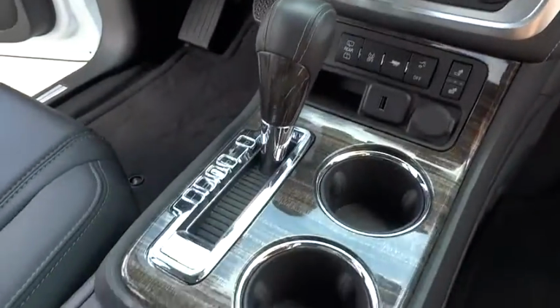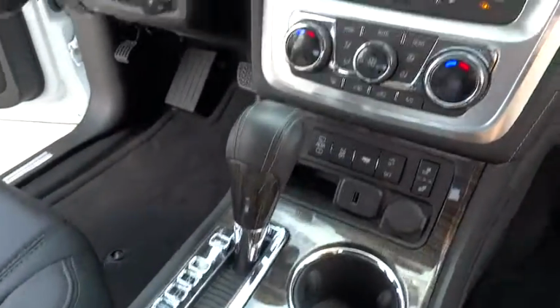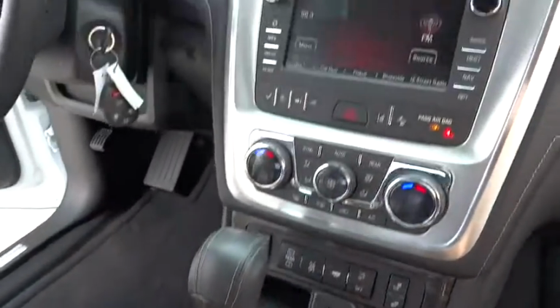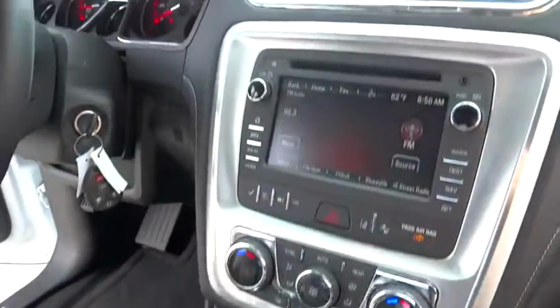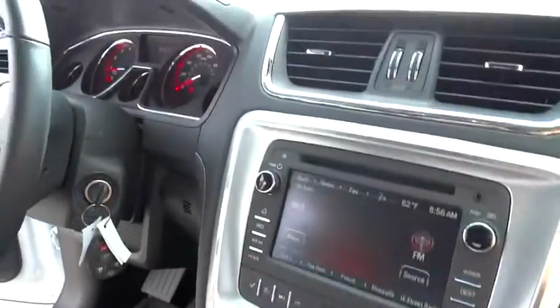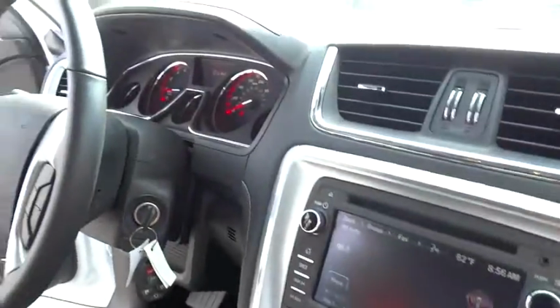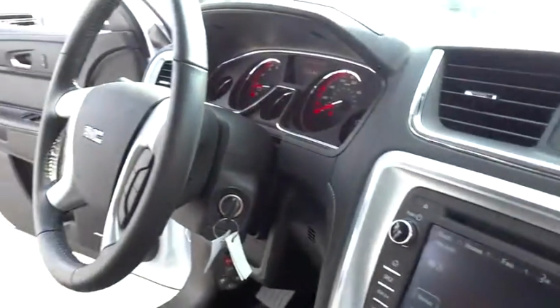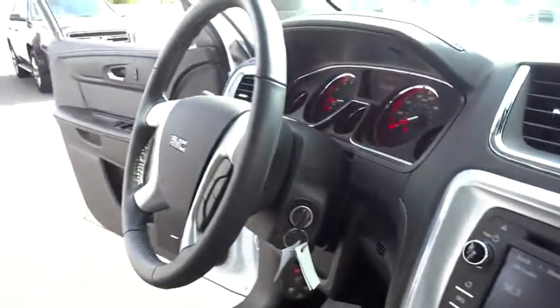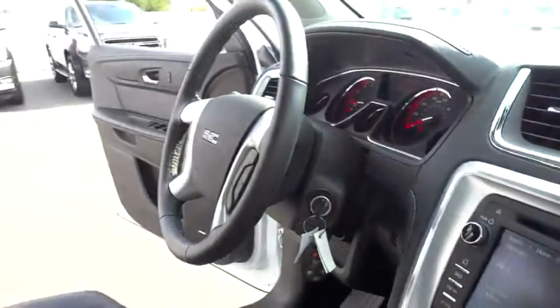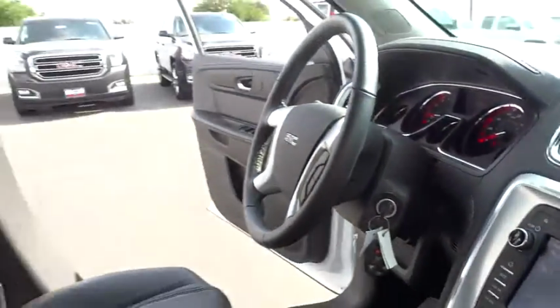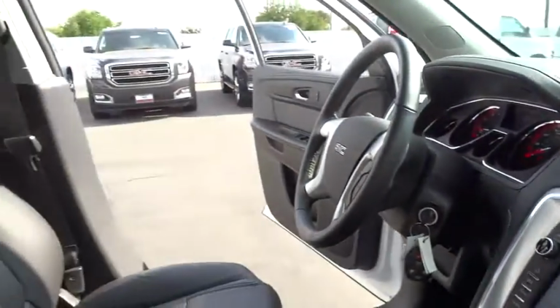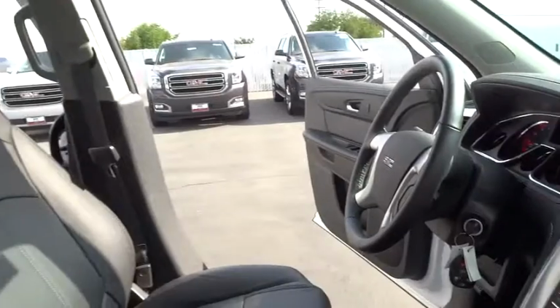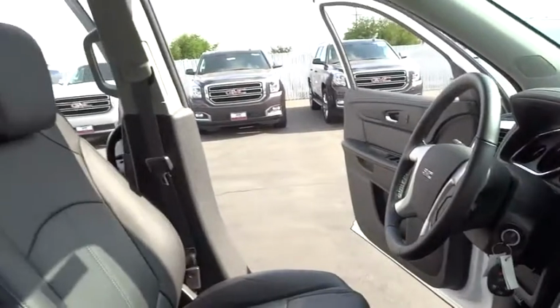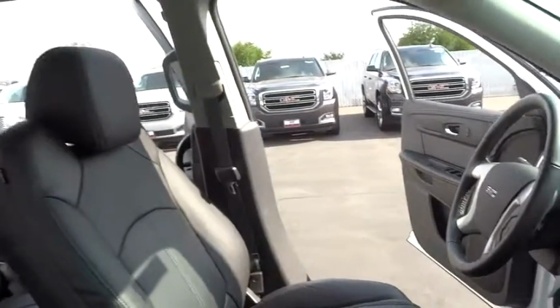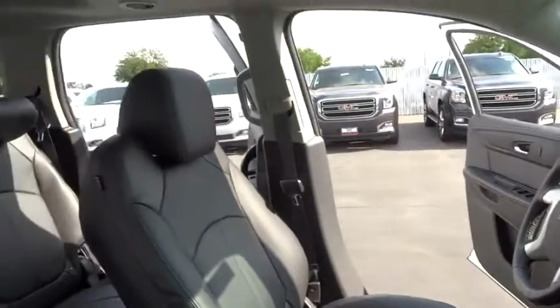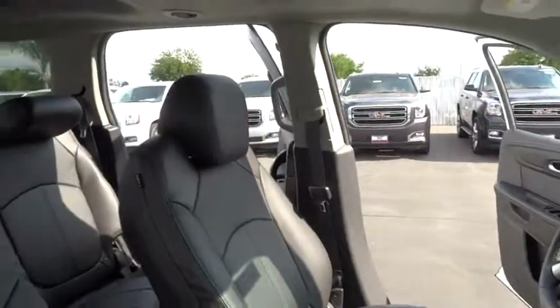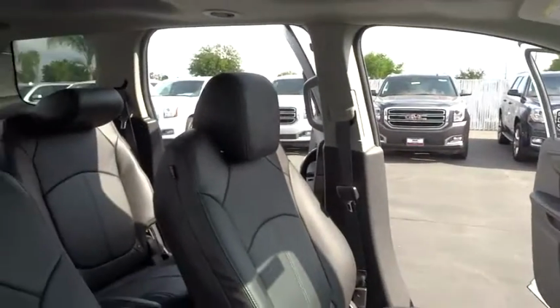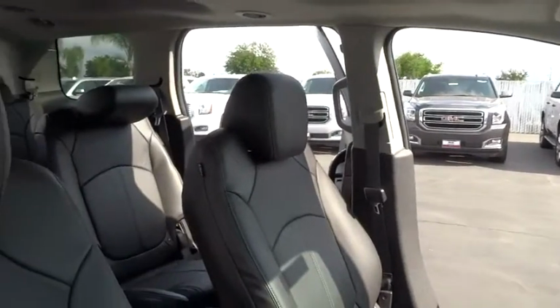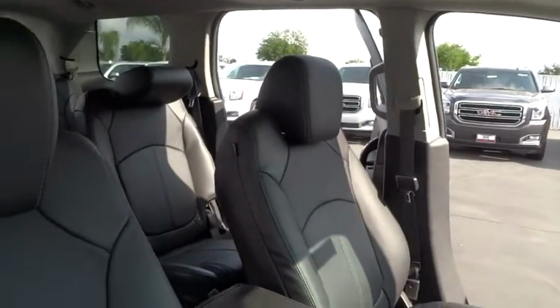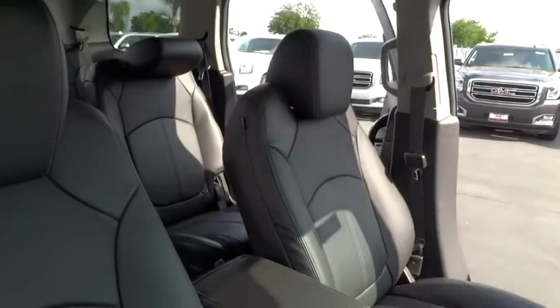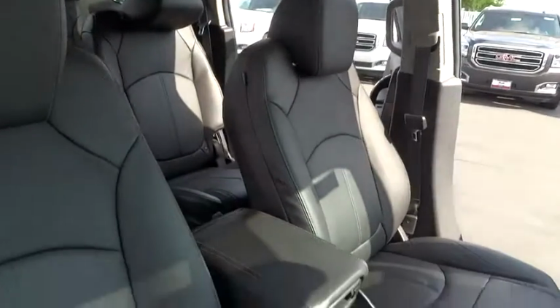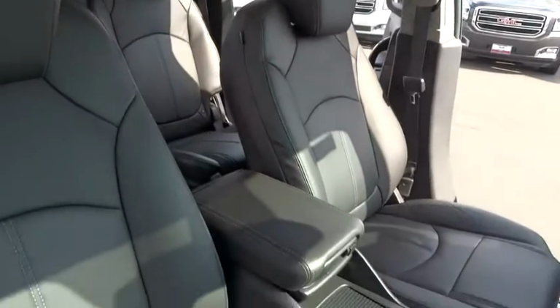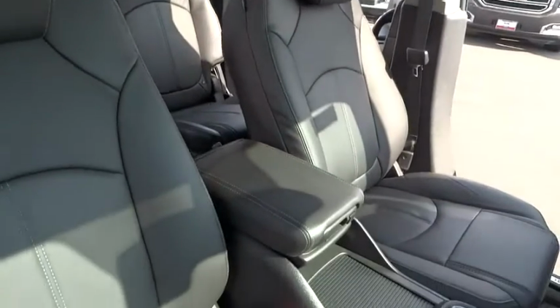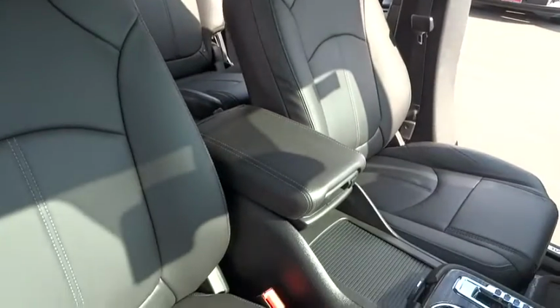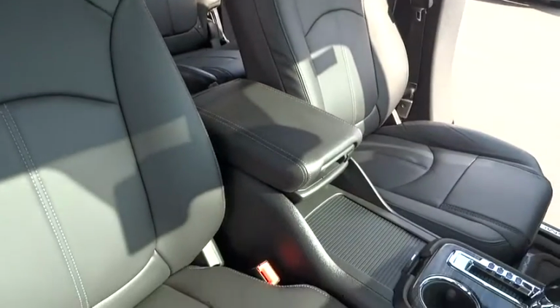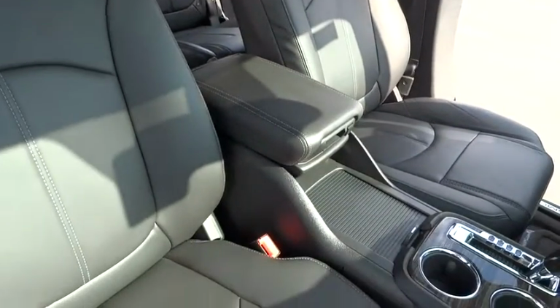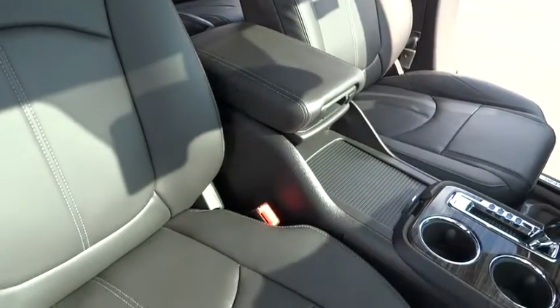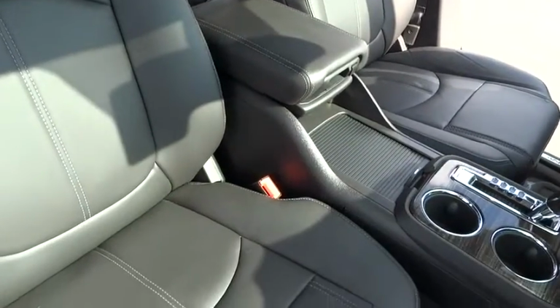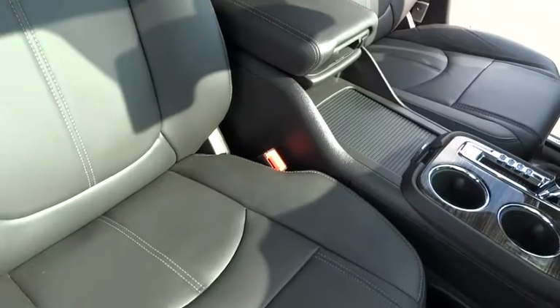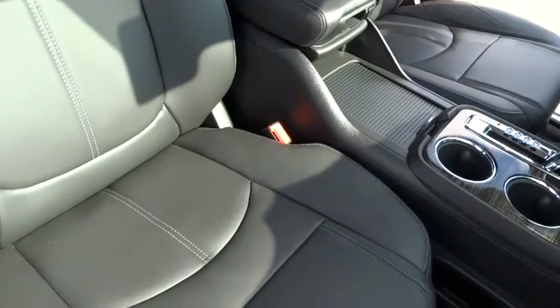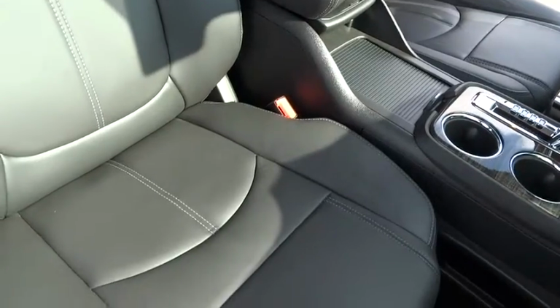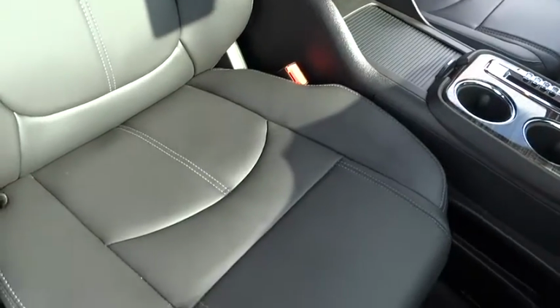Backup camera, power liftgate, anti-lock braking system, leather-wrapped steering wheel, Bluetooth, adjustable steering wheel, power steering, aluminum wheels.